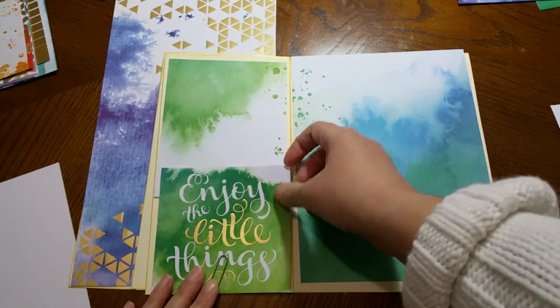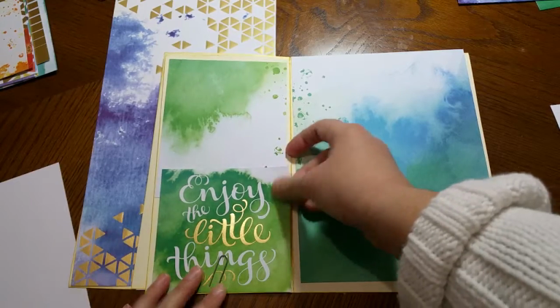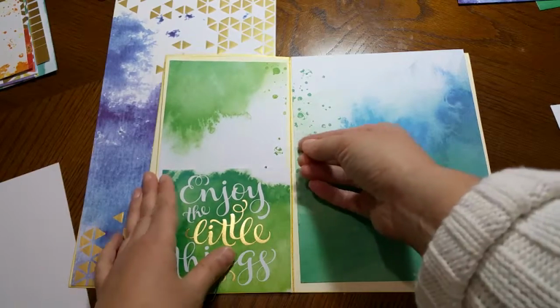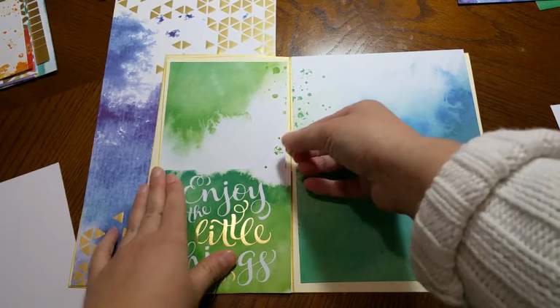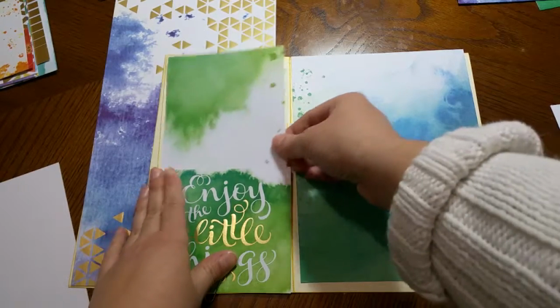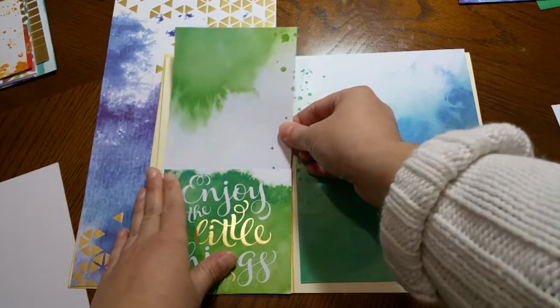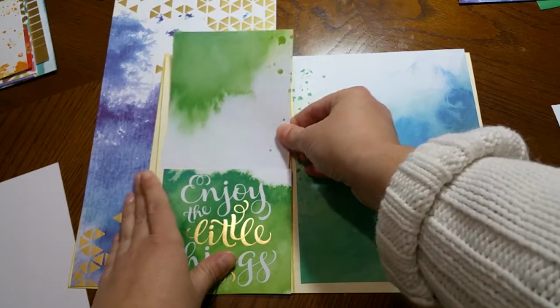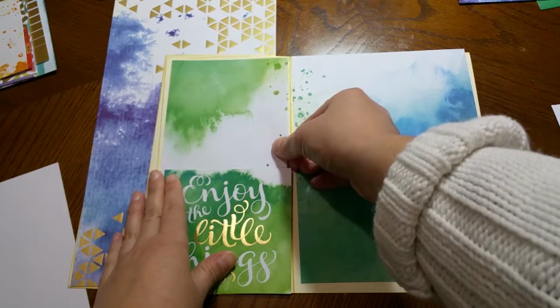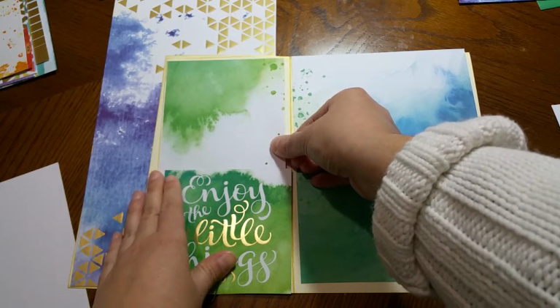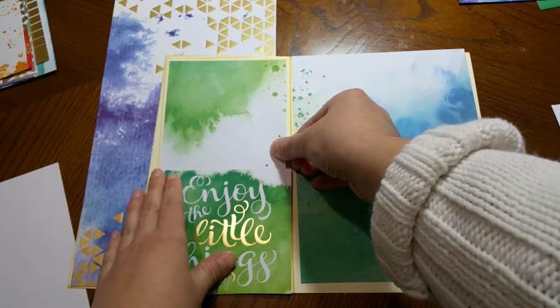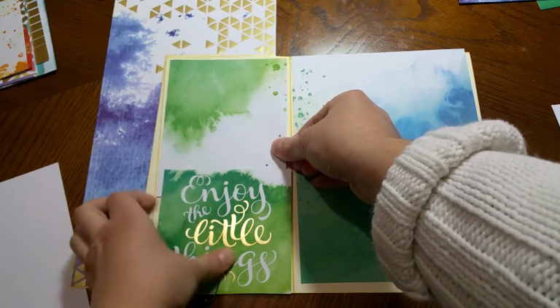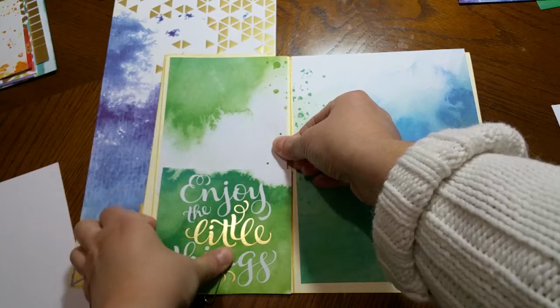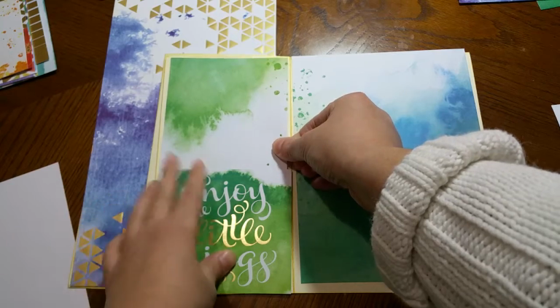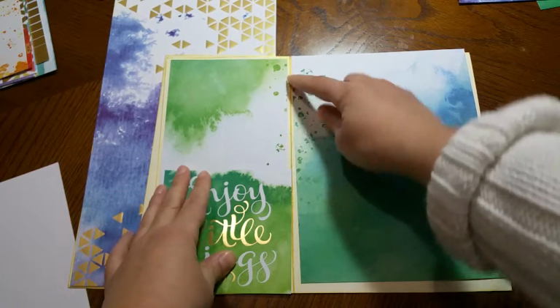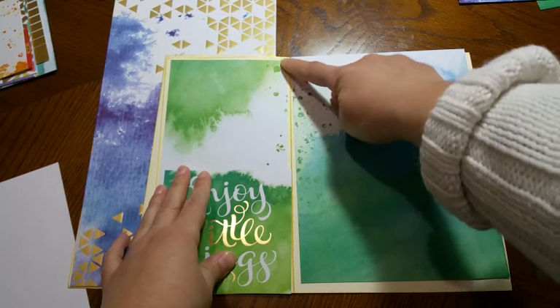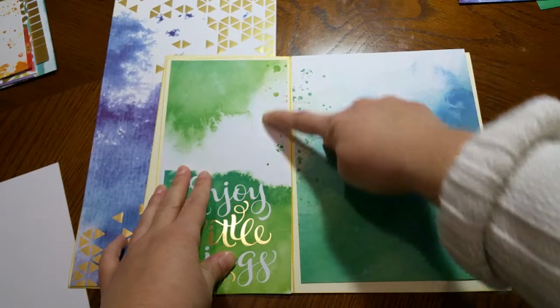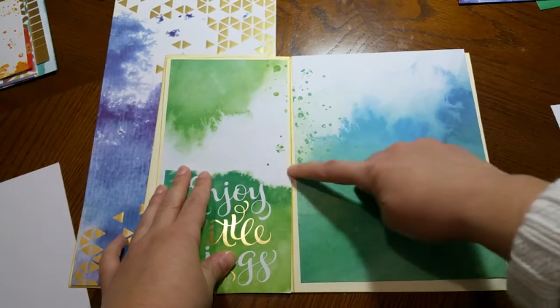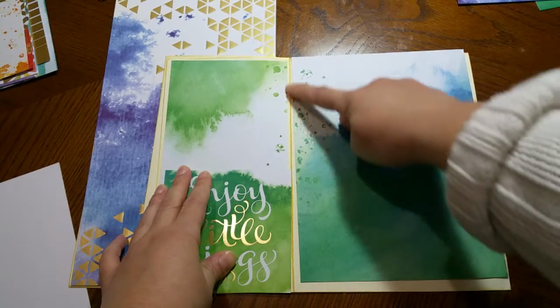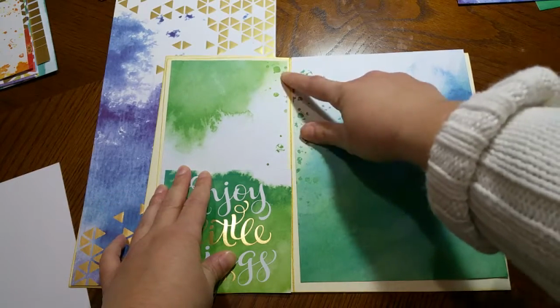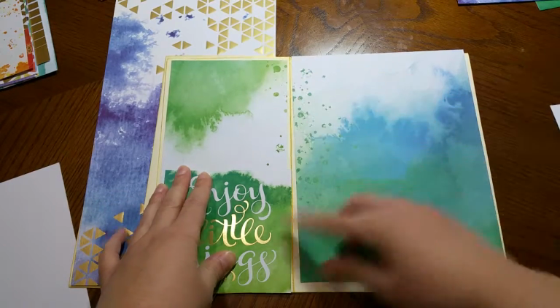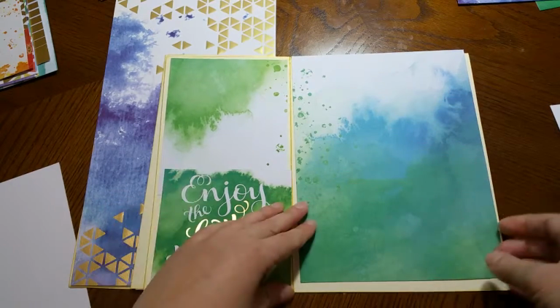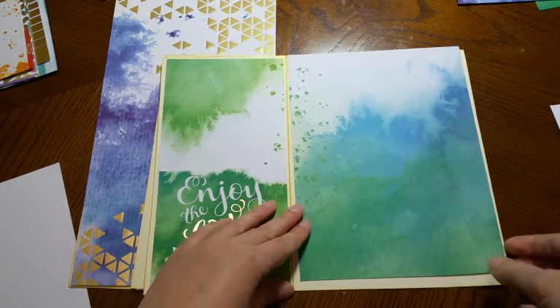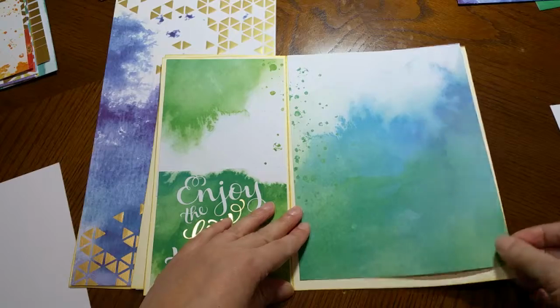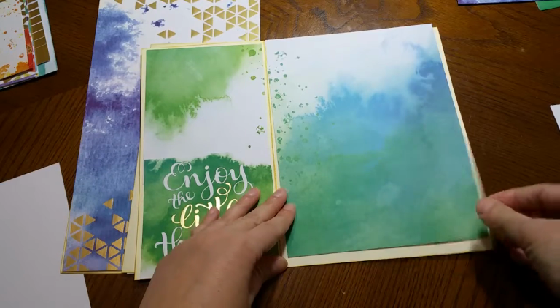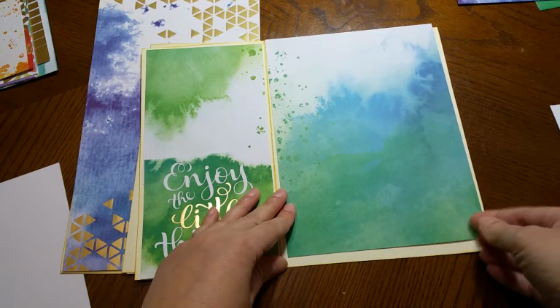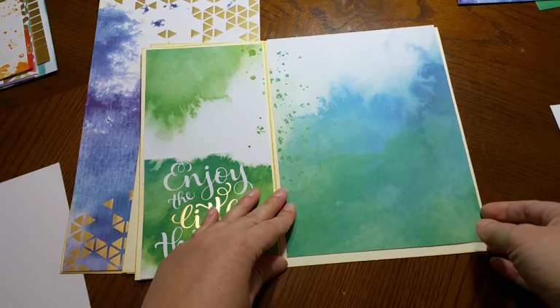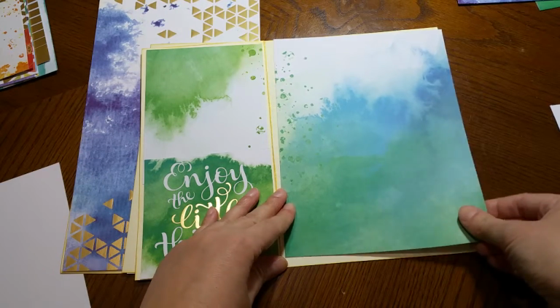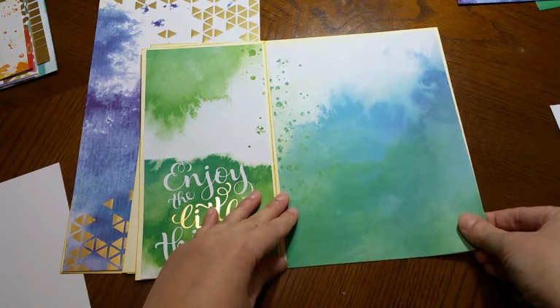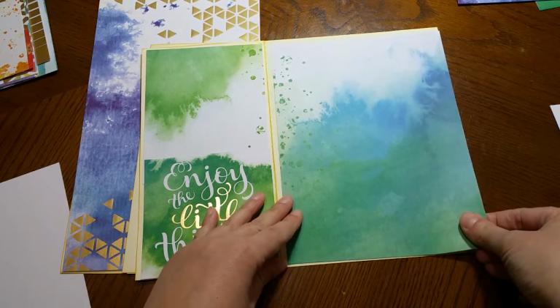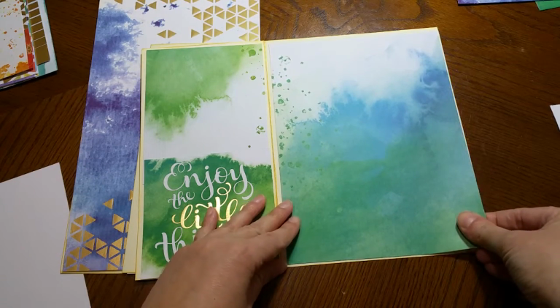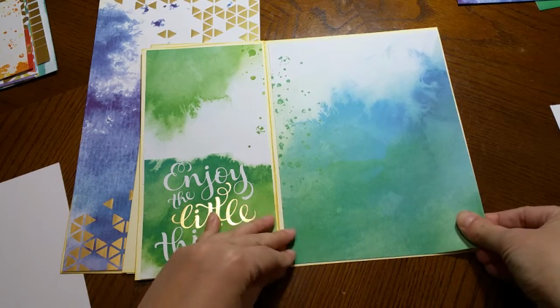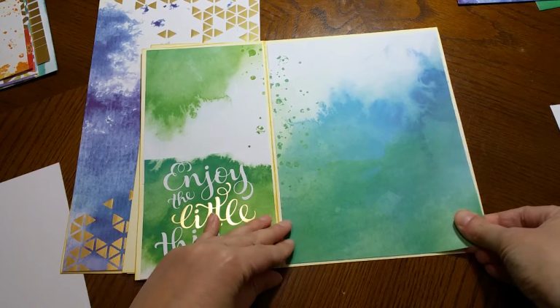That meets my pocket, and the top part is again four and a quarter in length — just enough so I can see these dots on the side.